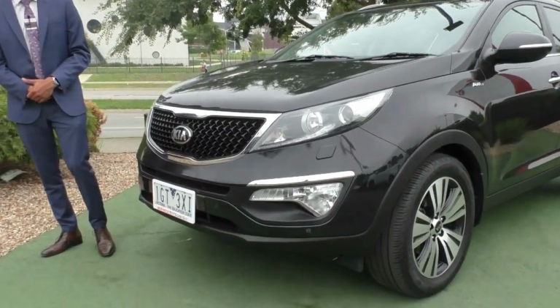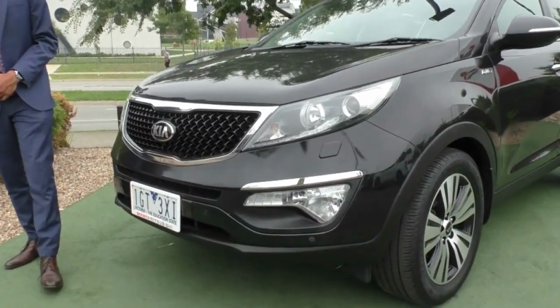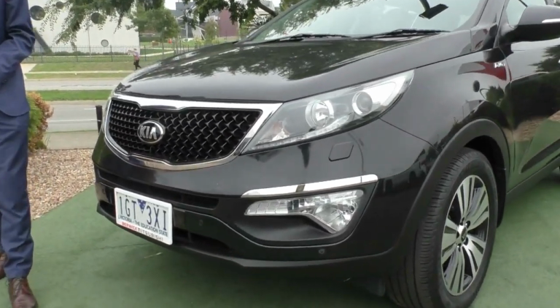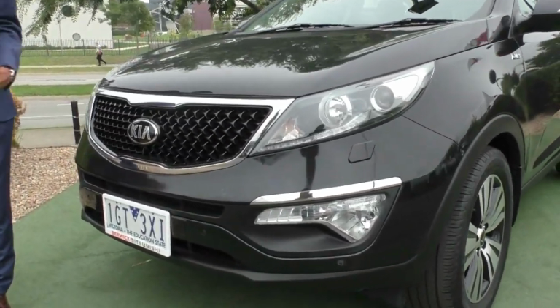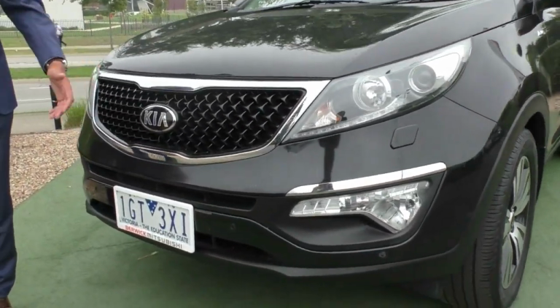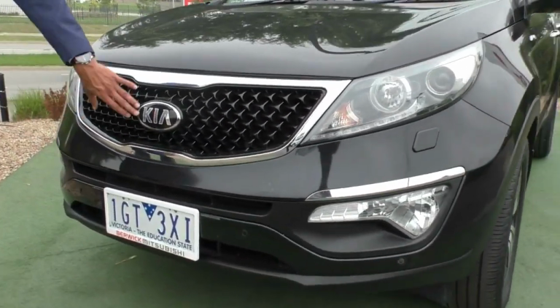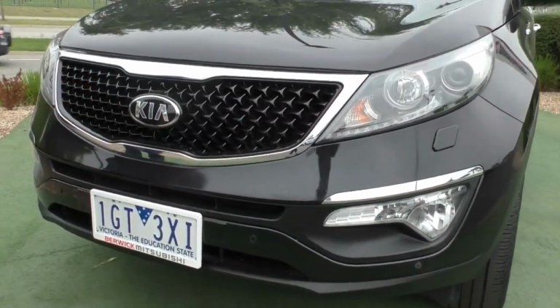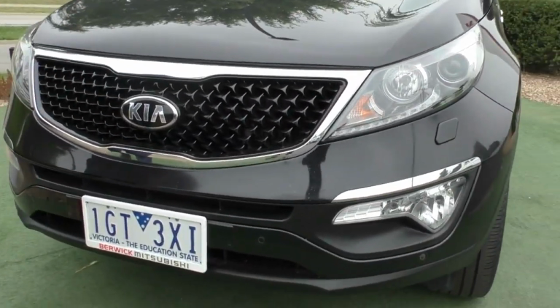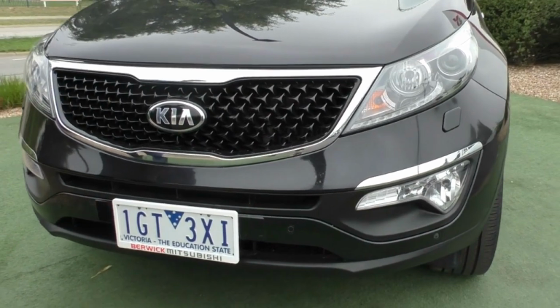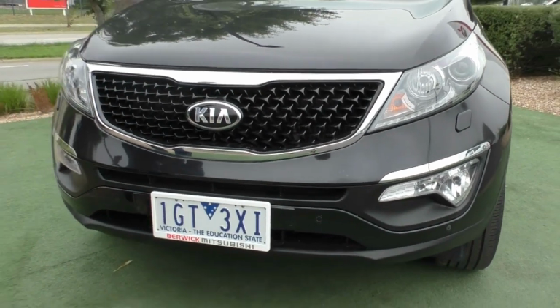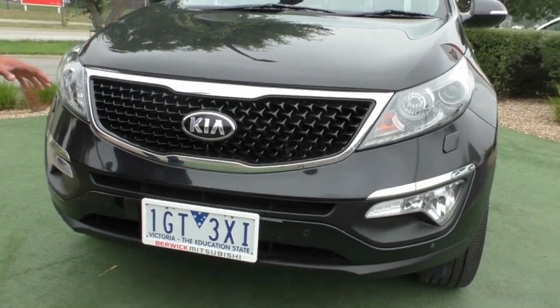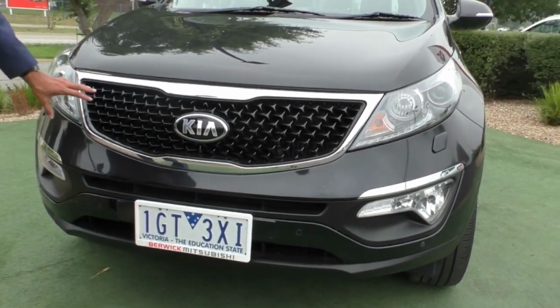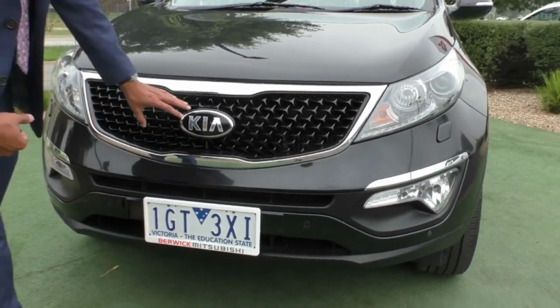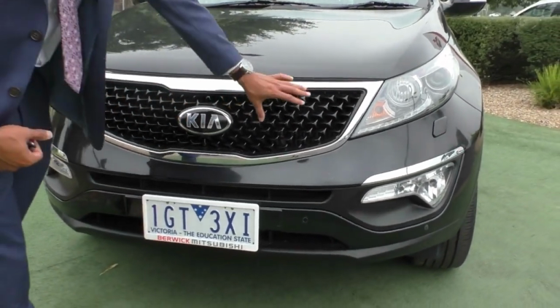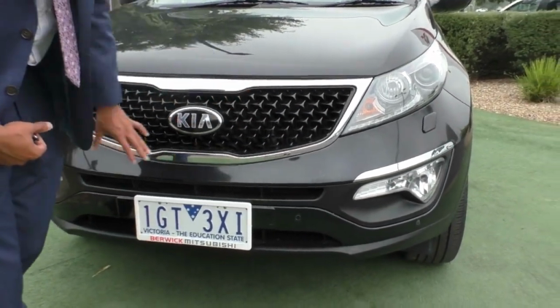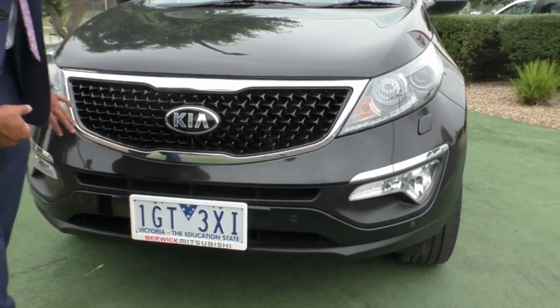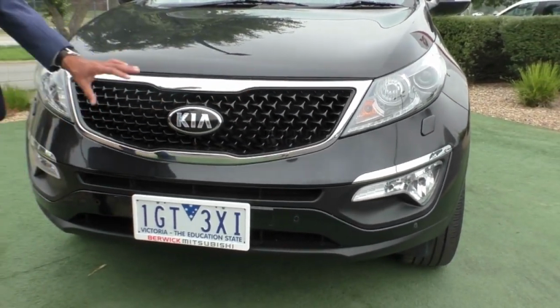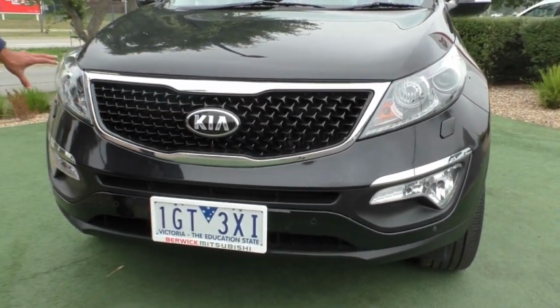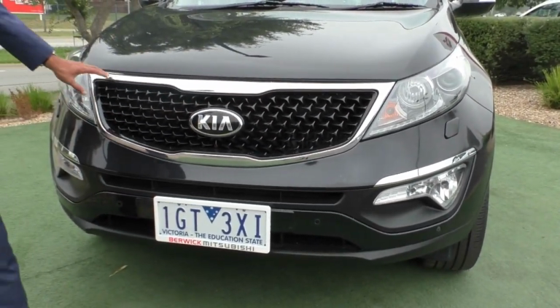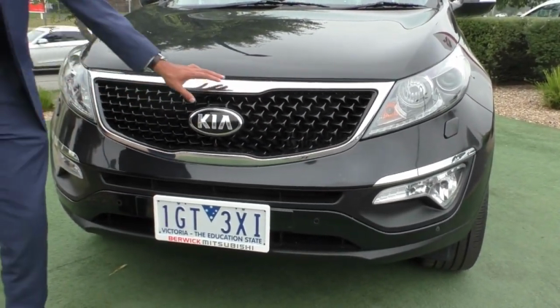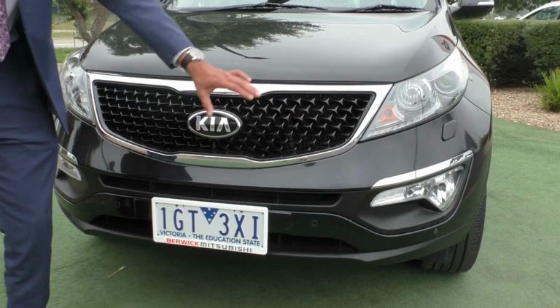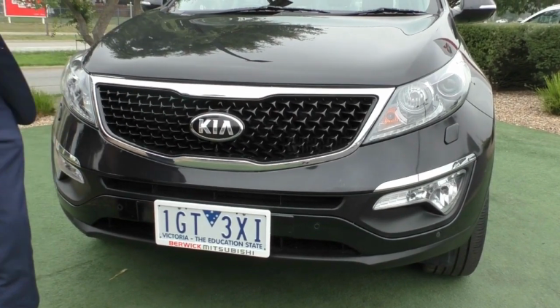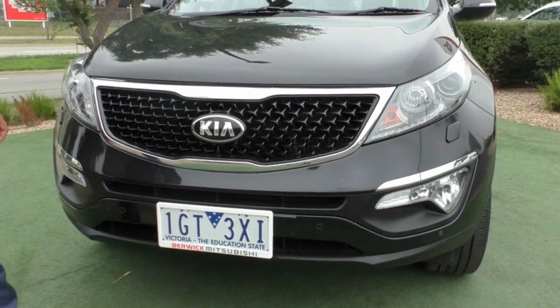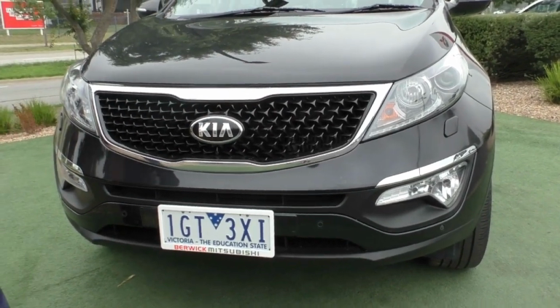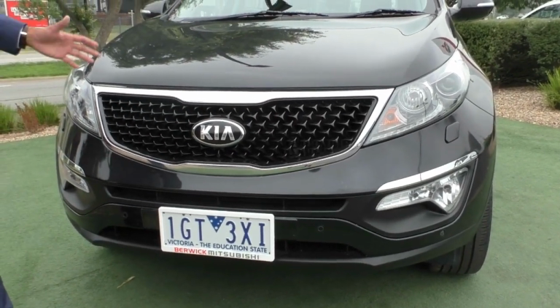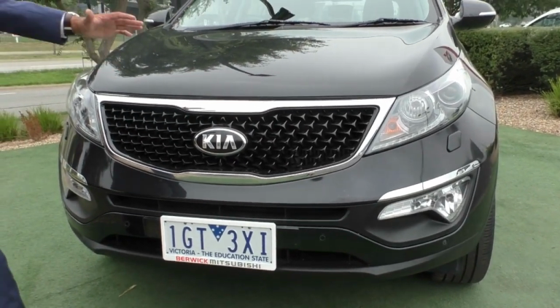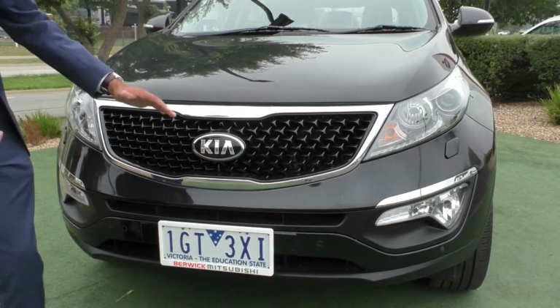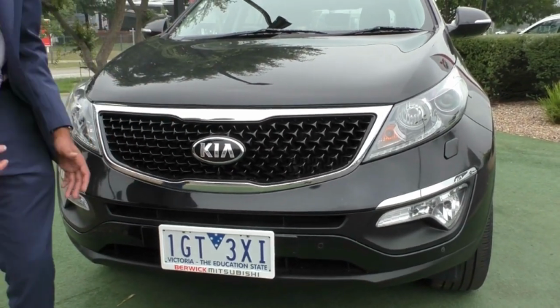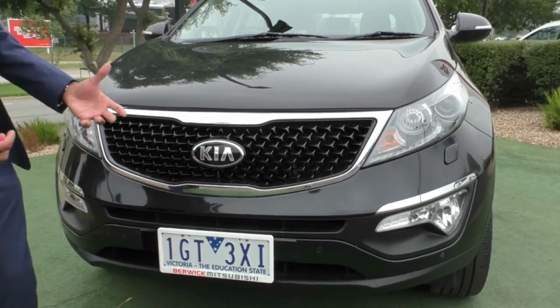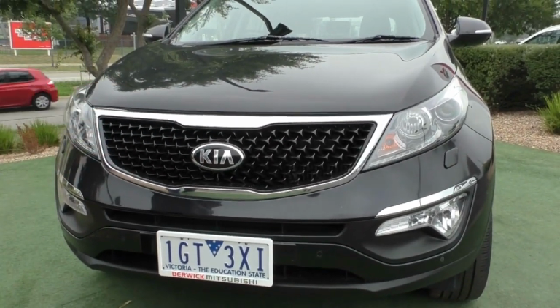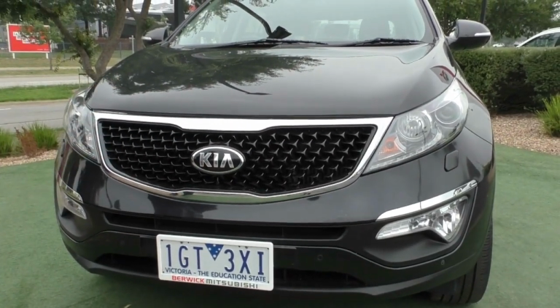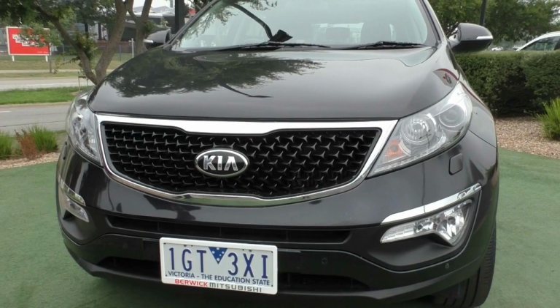Starting off at the front end, the first thing you do notice is that beautiful Kia badging right in the middle there with that nice gloss black tiger nose grille. You've also got the chrome finish around it, so it breaks up the car quite nicely and adds a lot of detail and character to the front end.